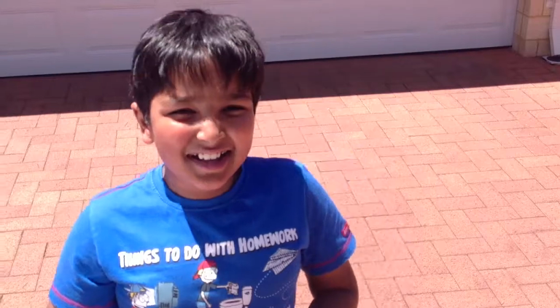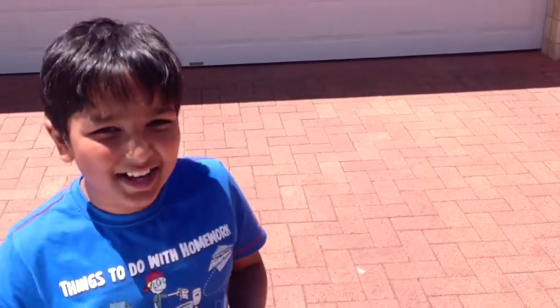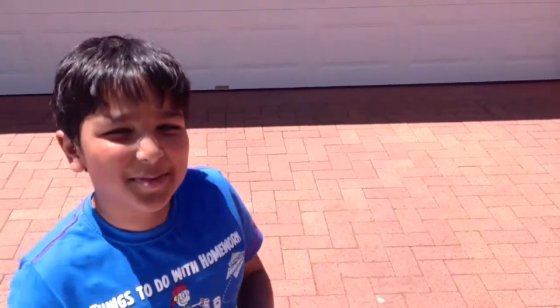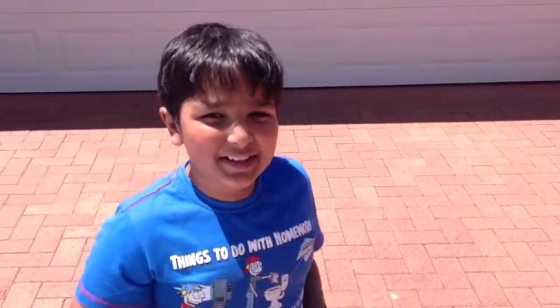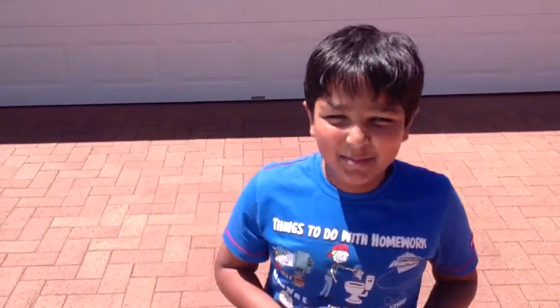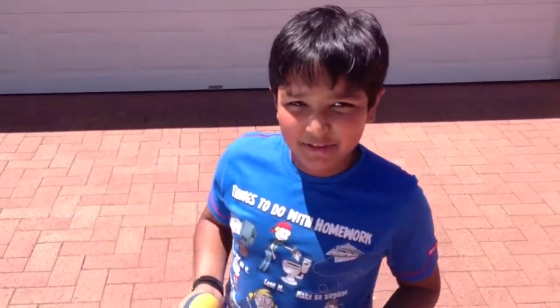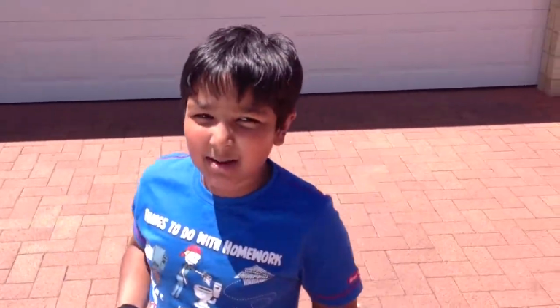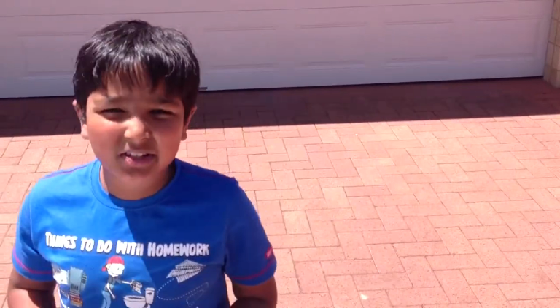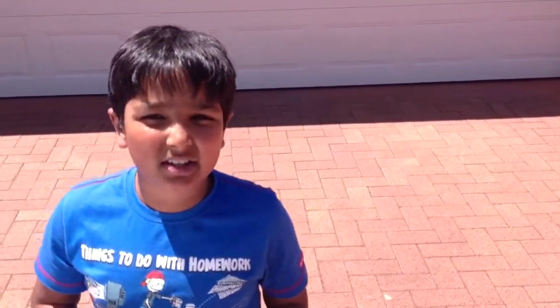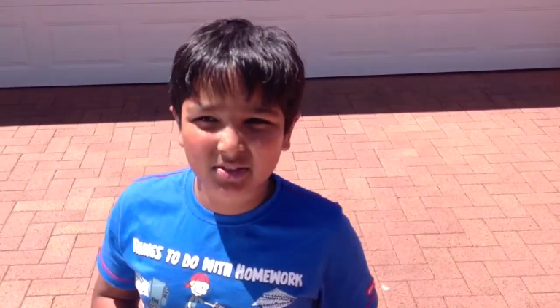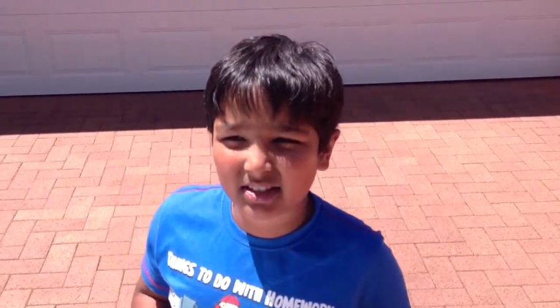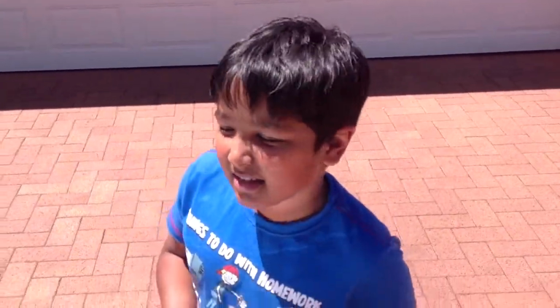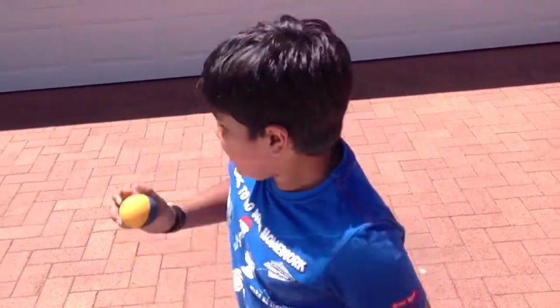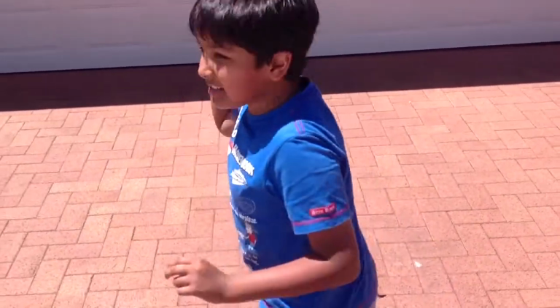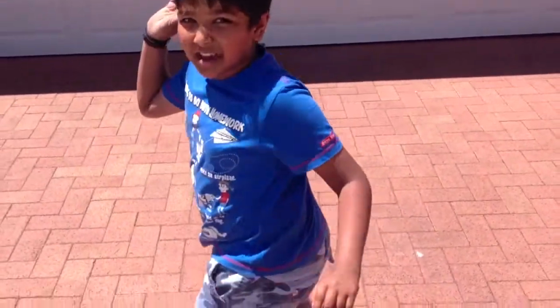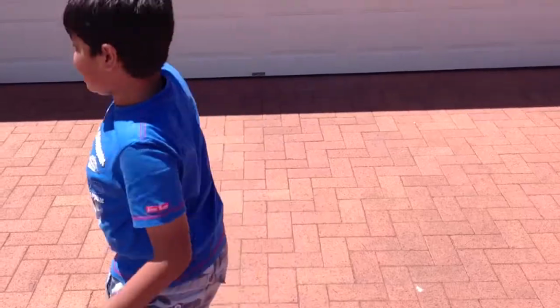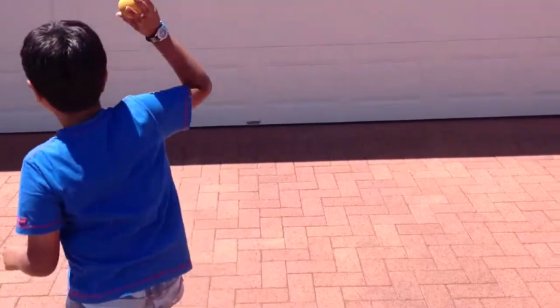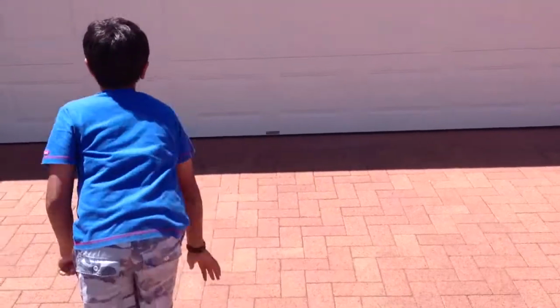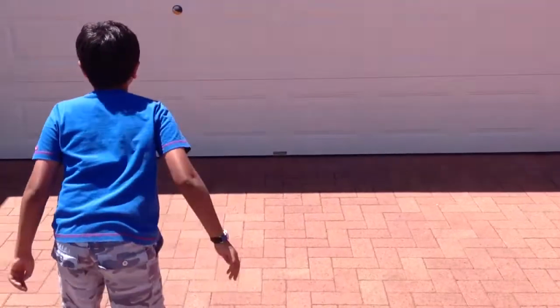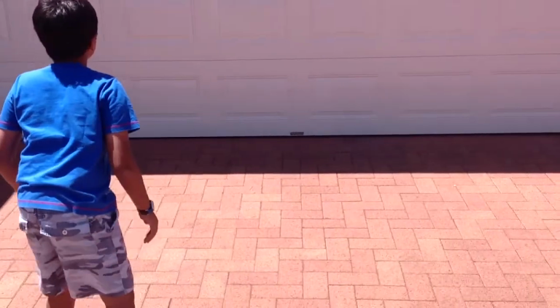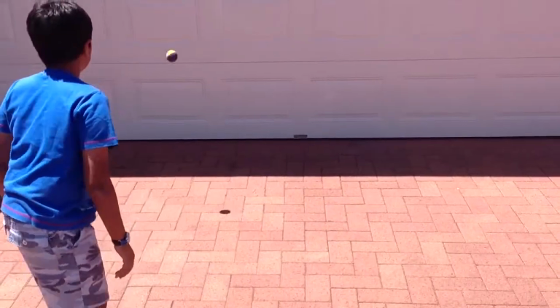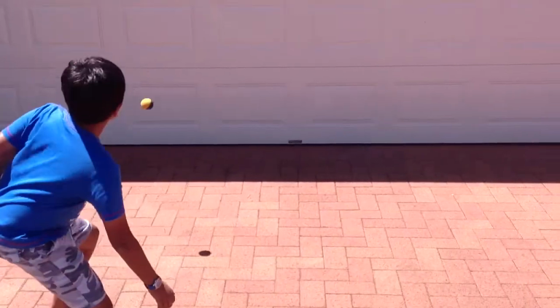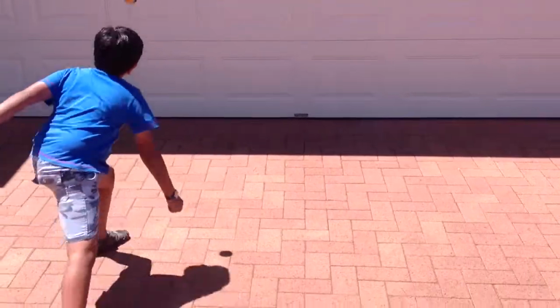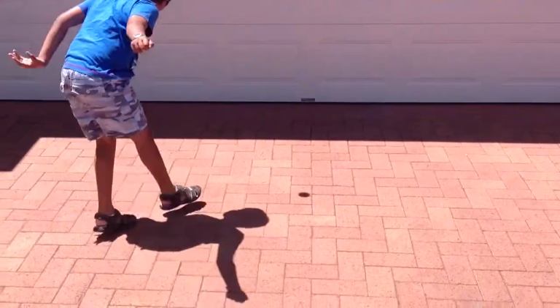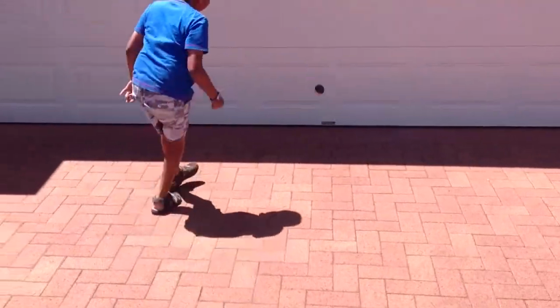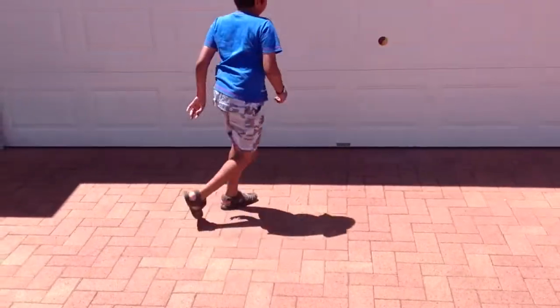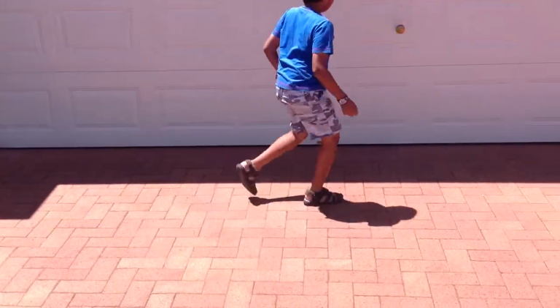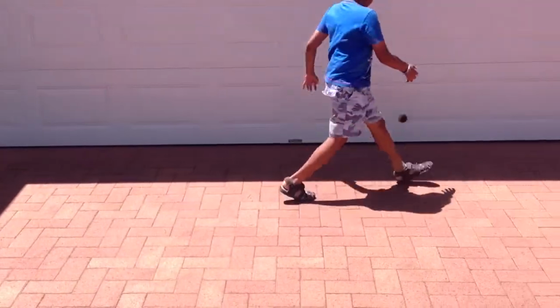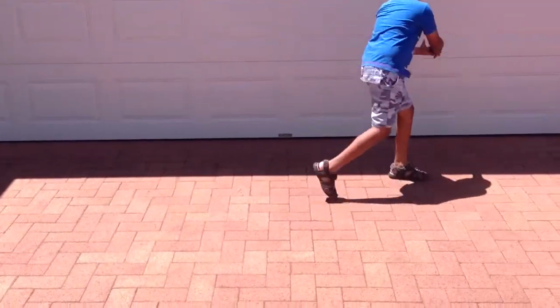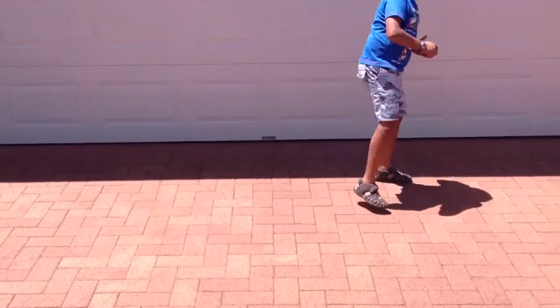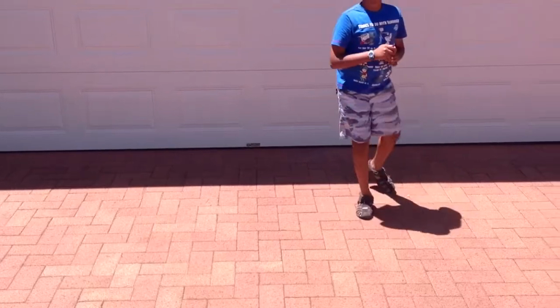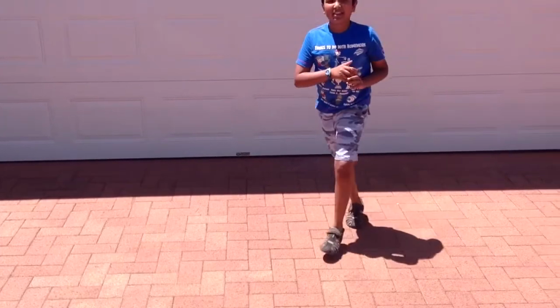Guys, I'm going to be doing a handball video. I'm going to tell you how to do hedges. This is a hedges. That's how you do hedges.